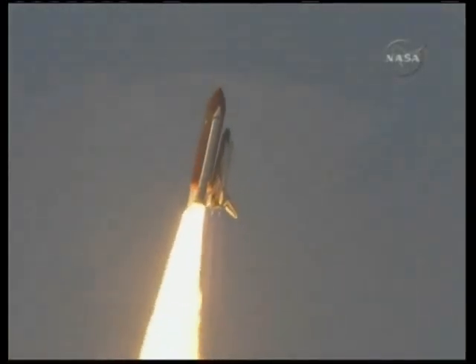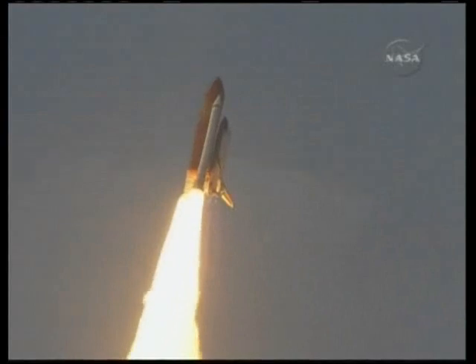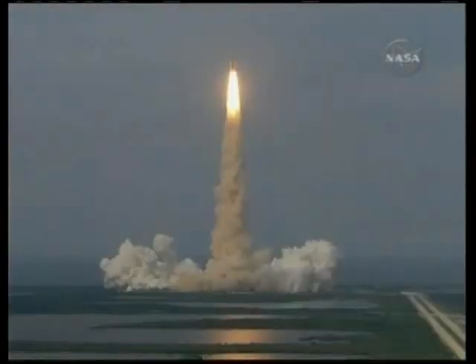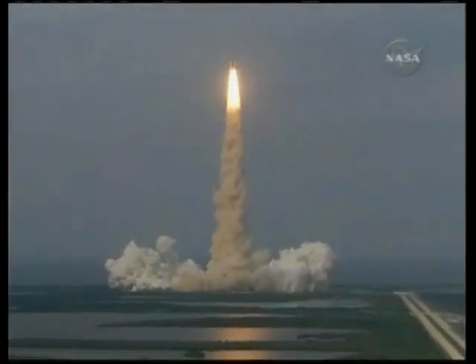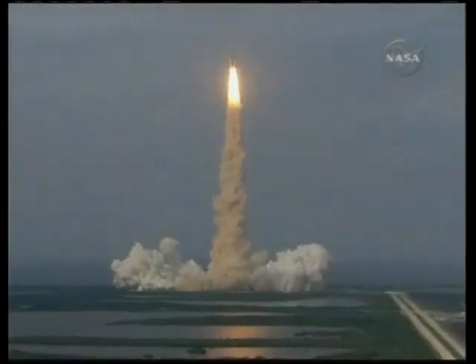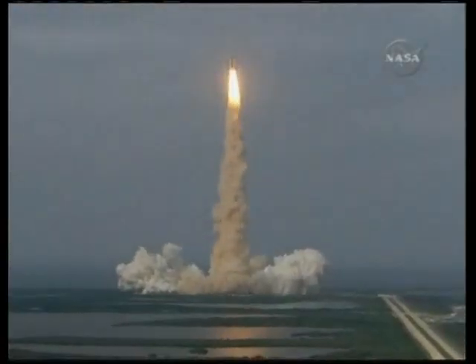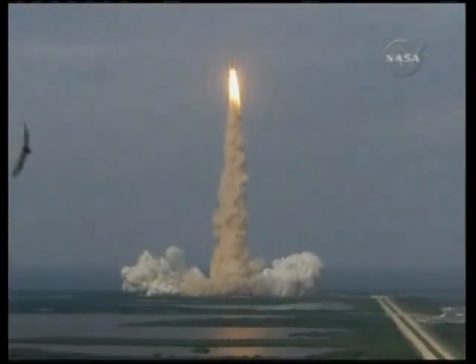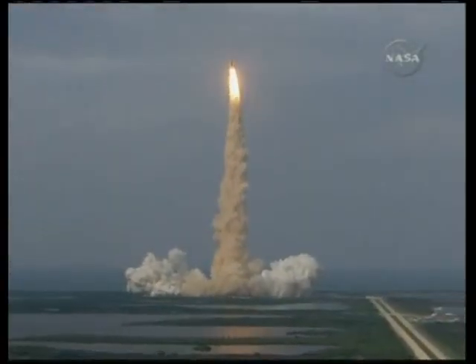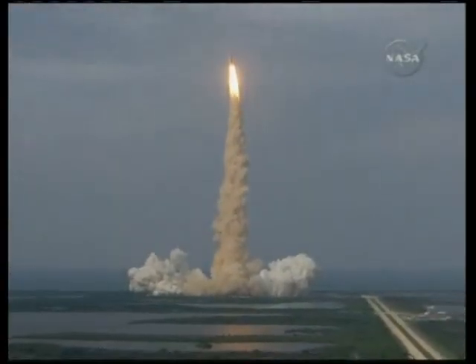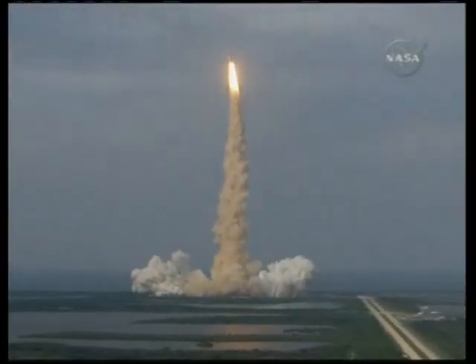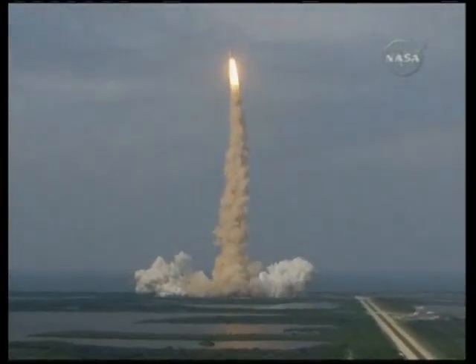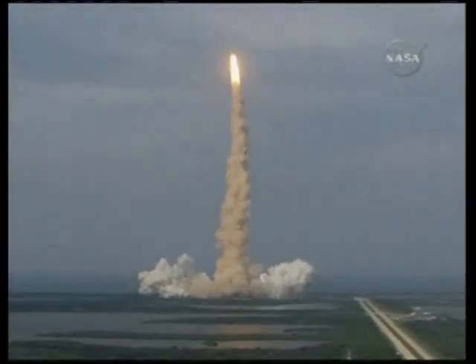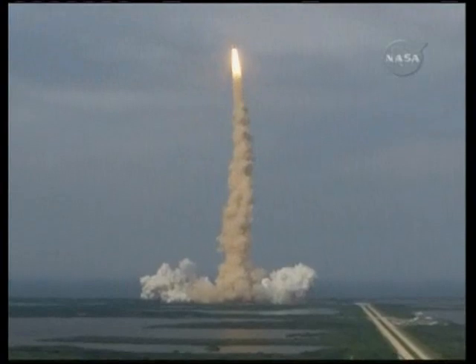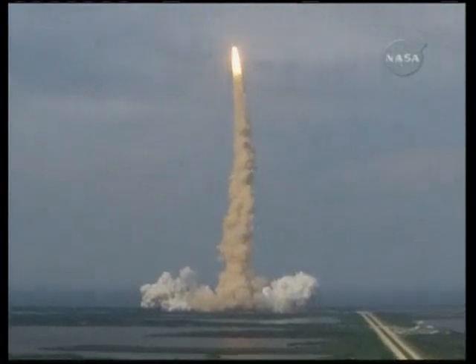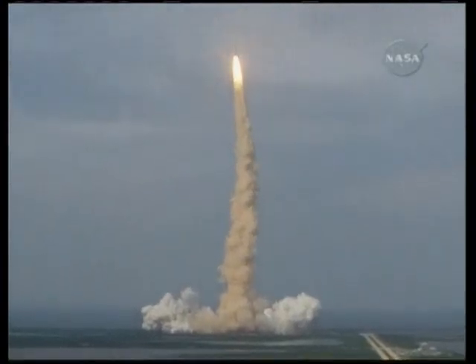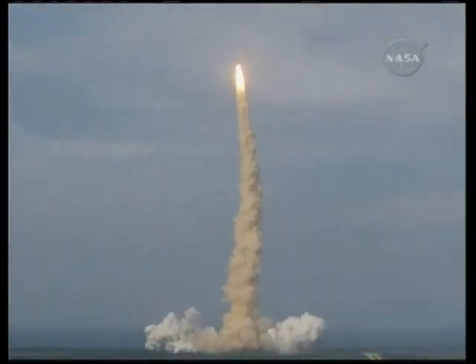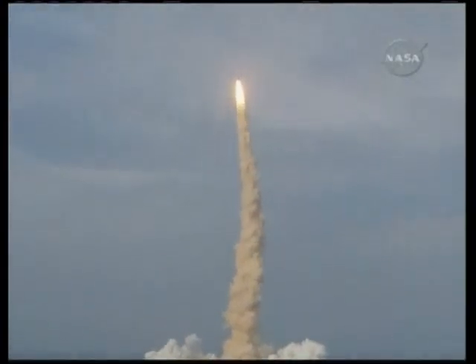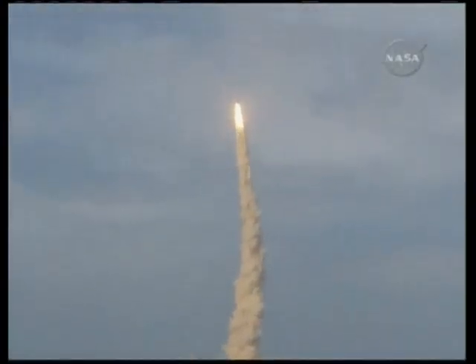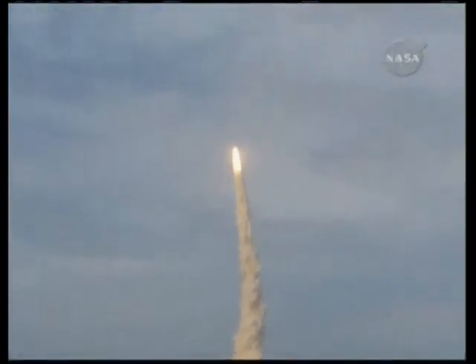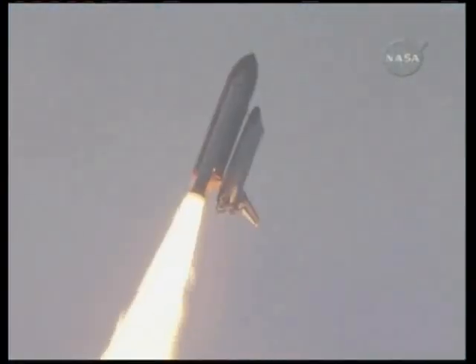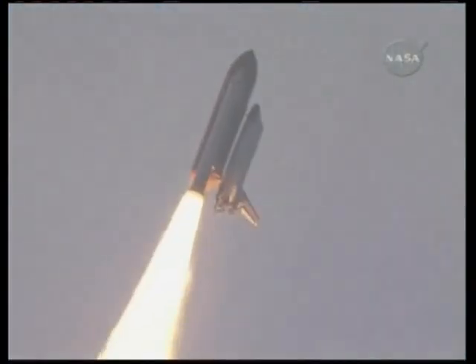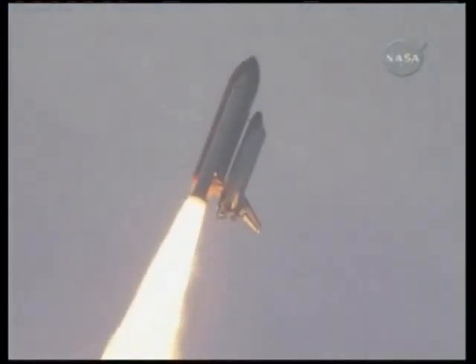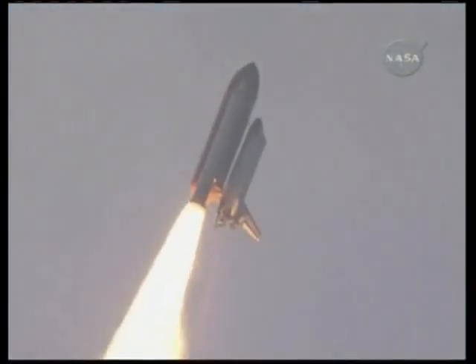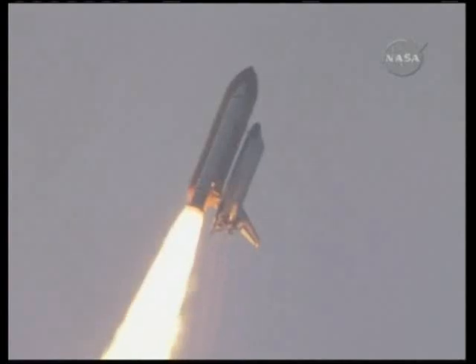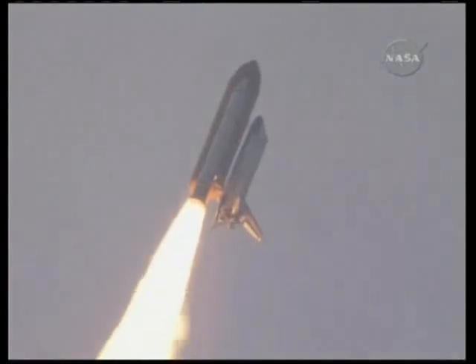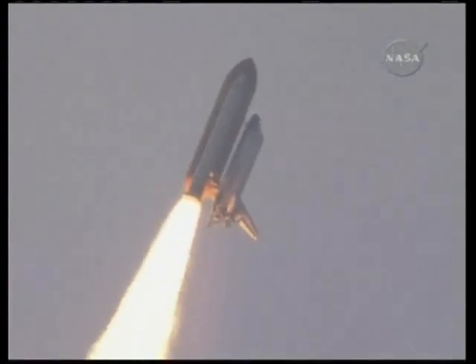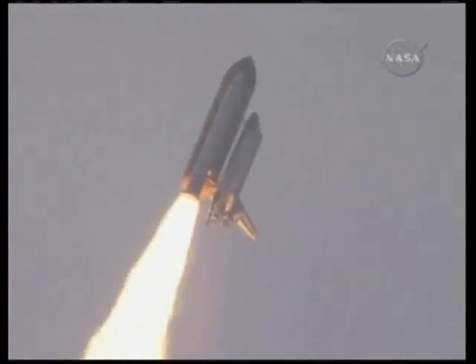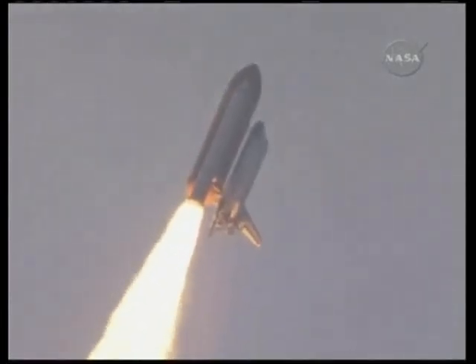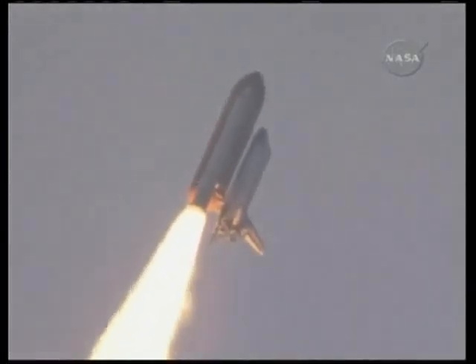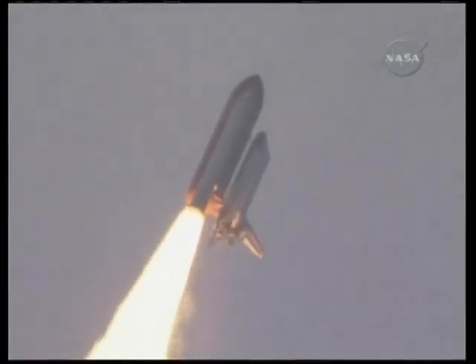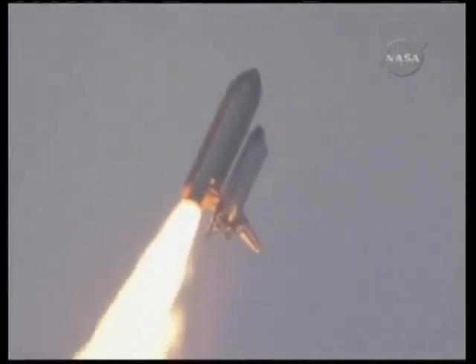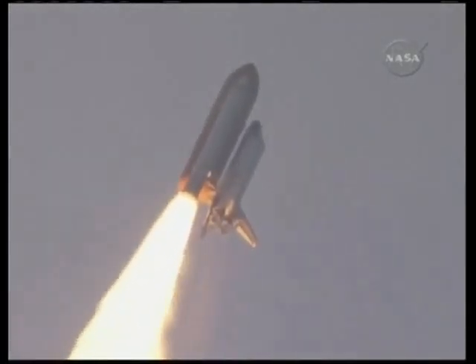Houston, Endeavour, roll program. Roger, roll, Endeavour. This is mission control Houston. Endeavour's roll maneuver is being completed. It's now going into a heads-down position on track for its flight to the International Space Station.